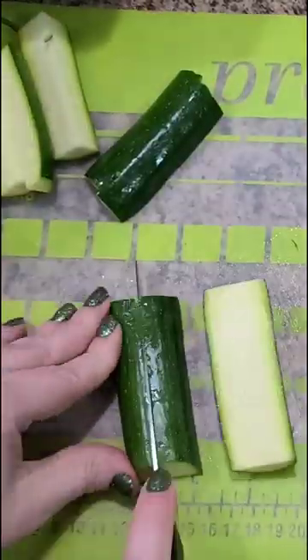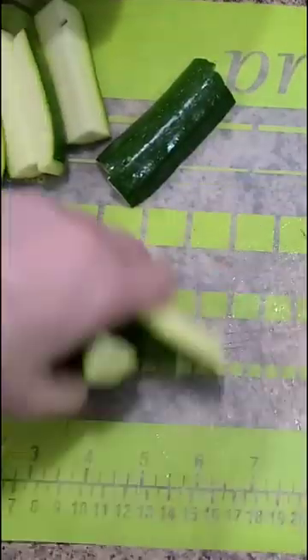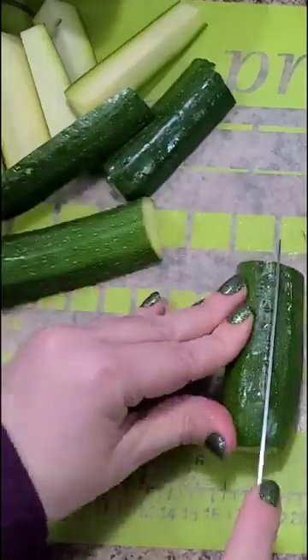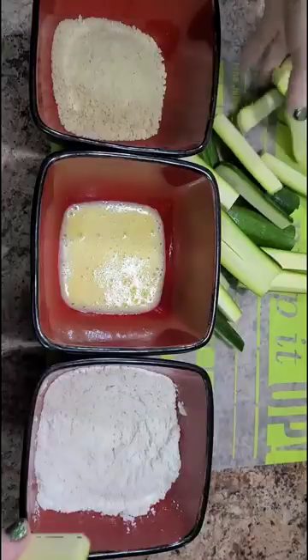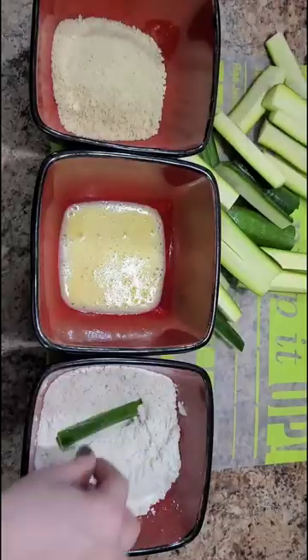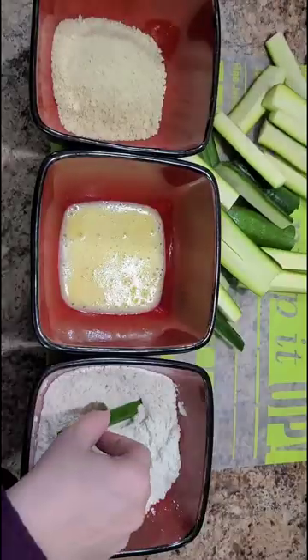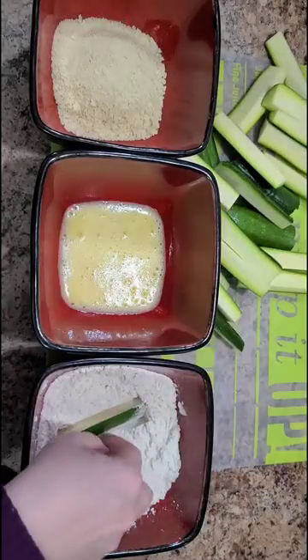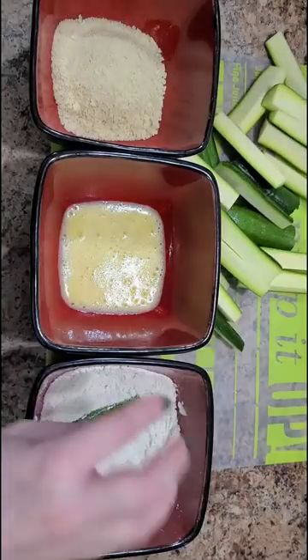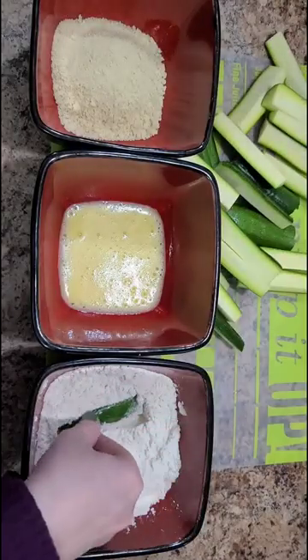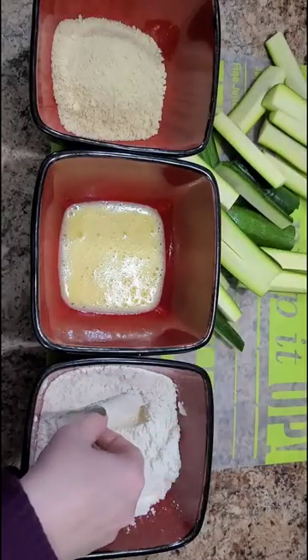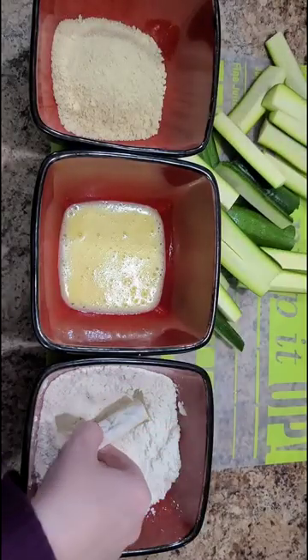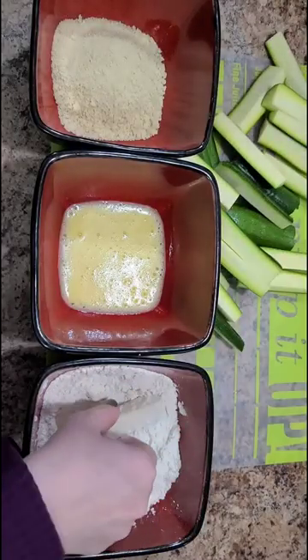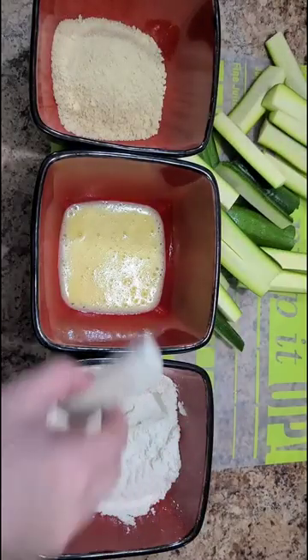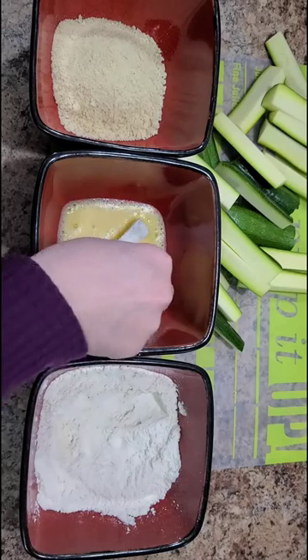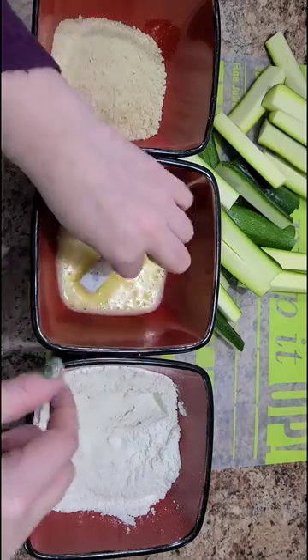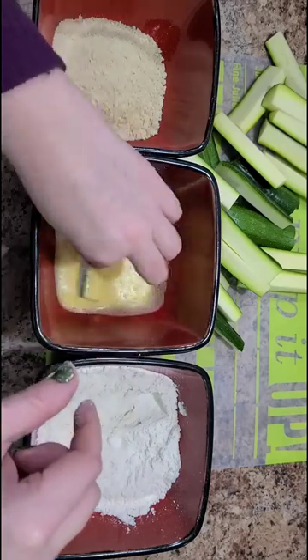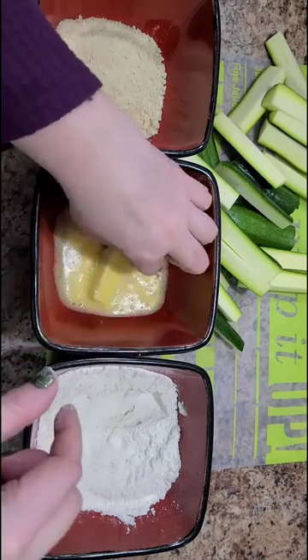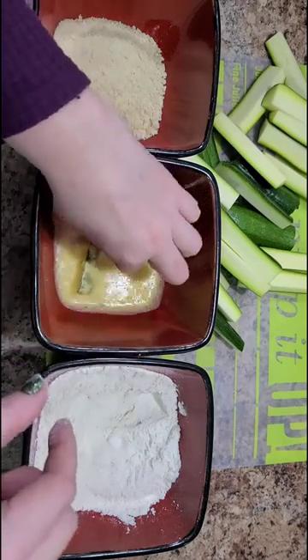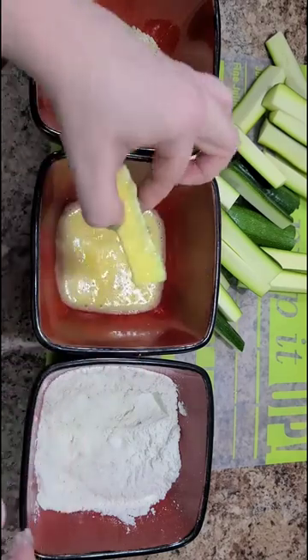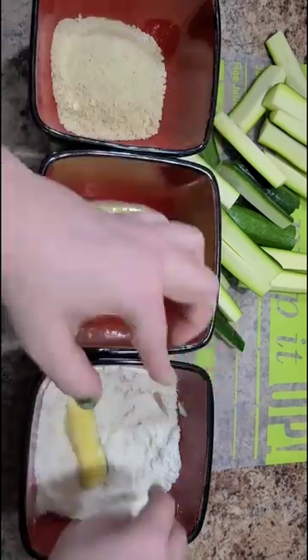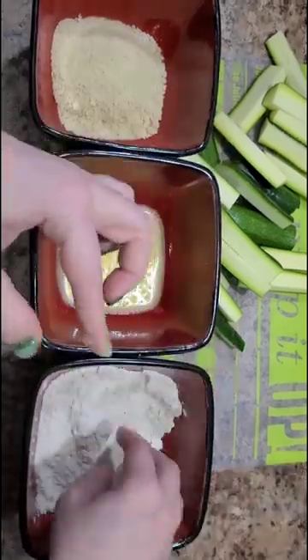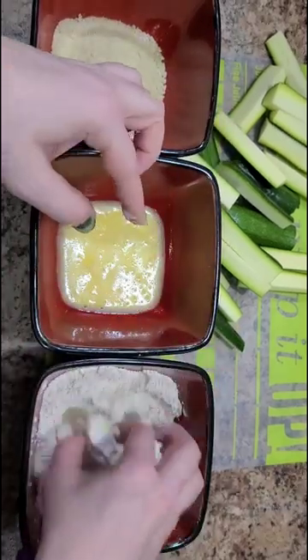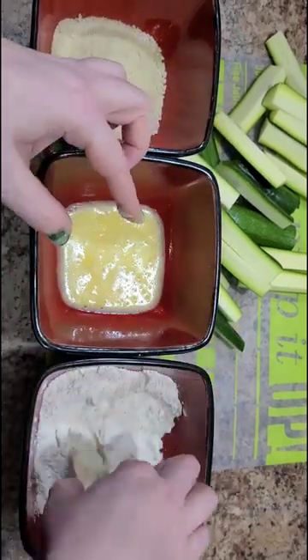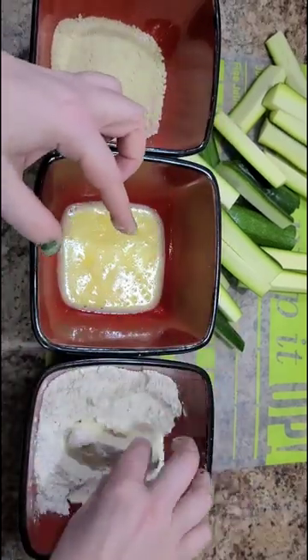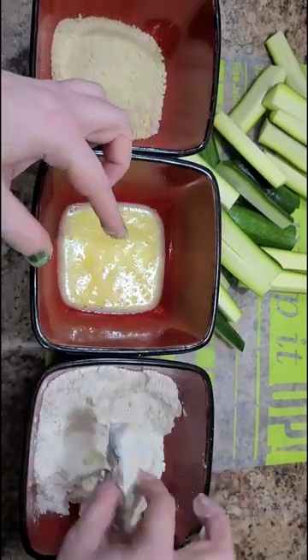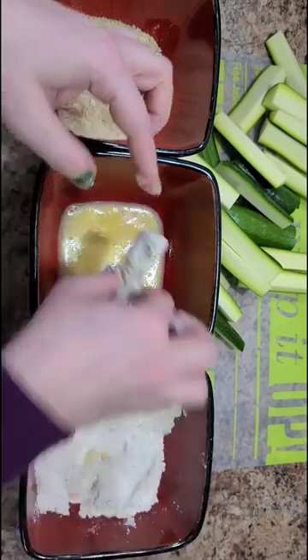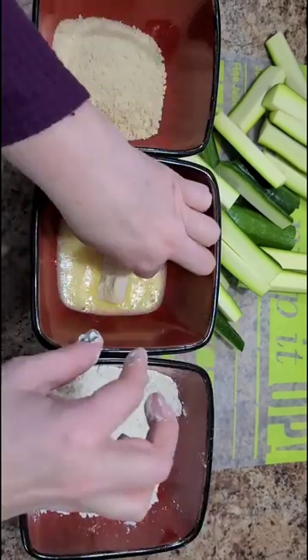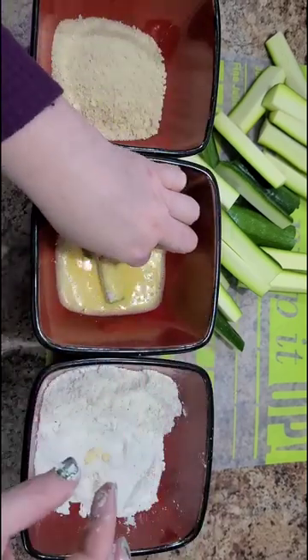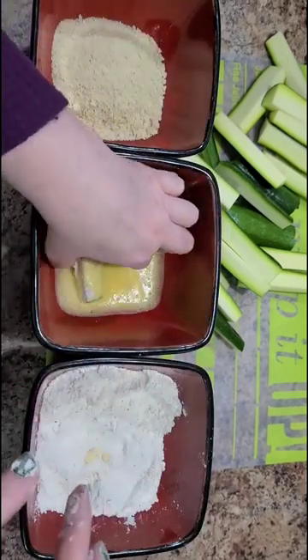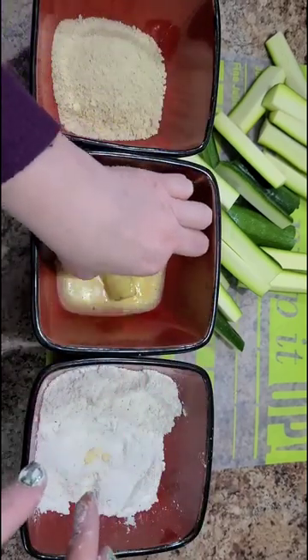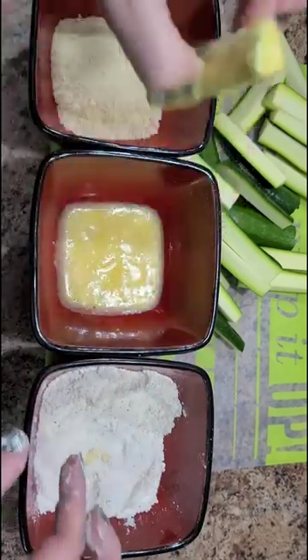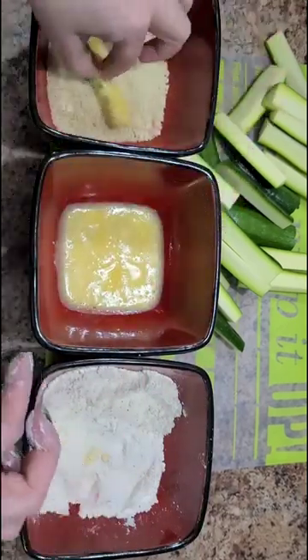Take each zucchini stick and throw it into your flour to fully coat it, then into your egg mixture to fully coat it. Back into your flour, back into your egg mixture, and then lastly, throw it into your breadcrumbs.